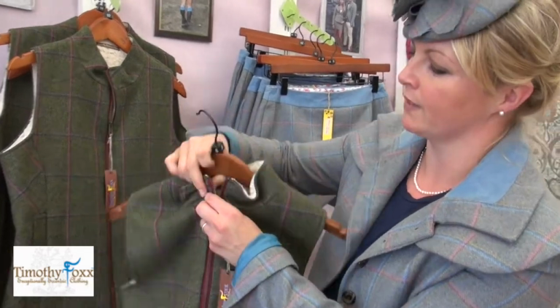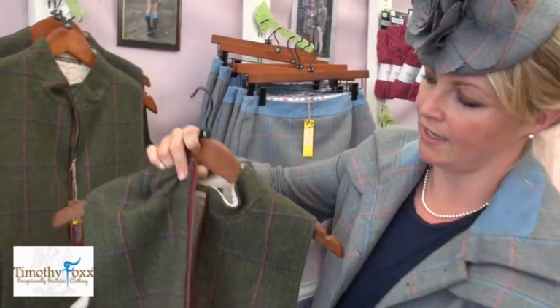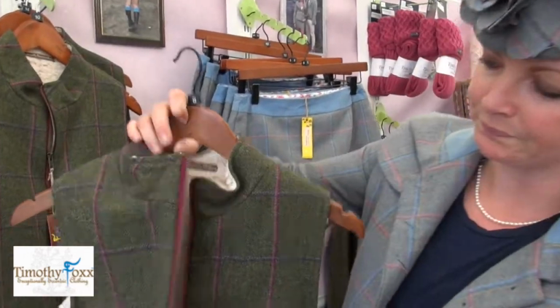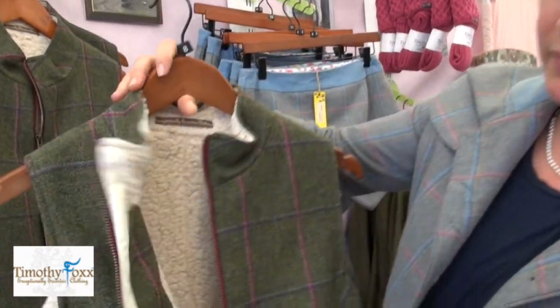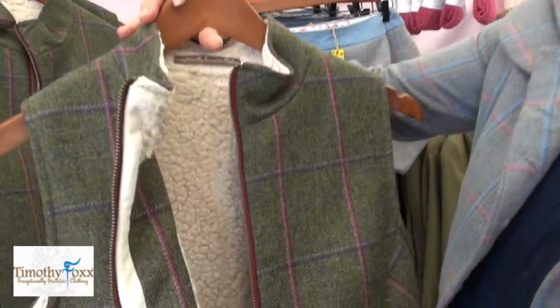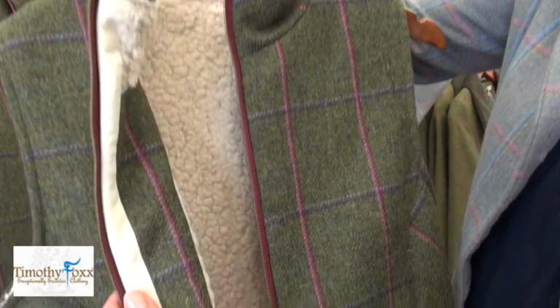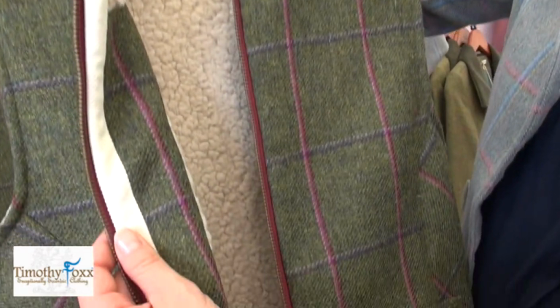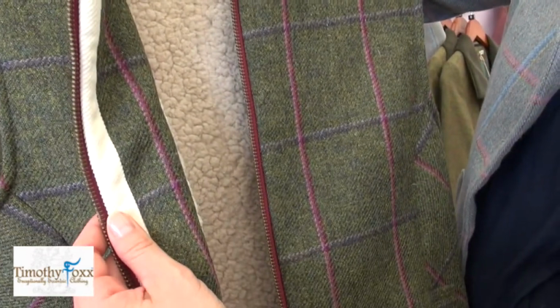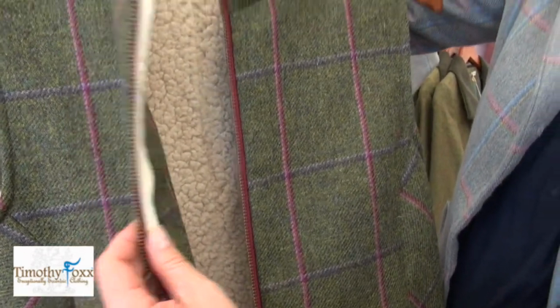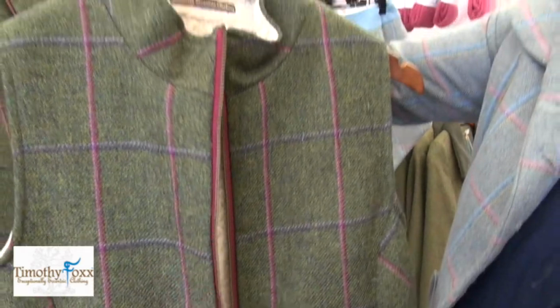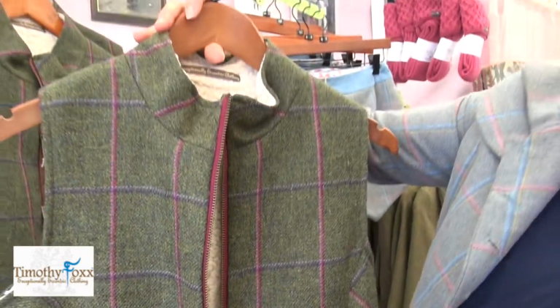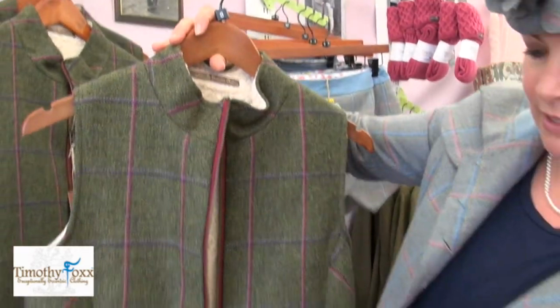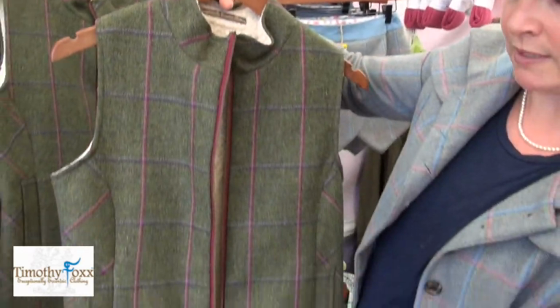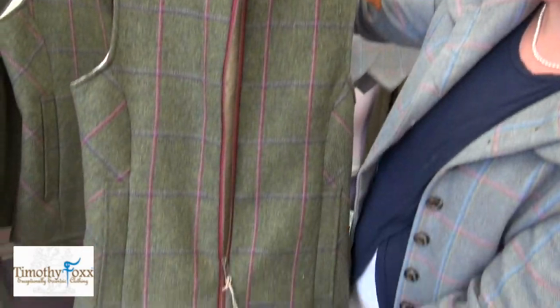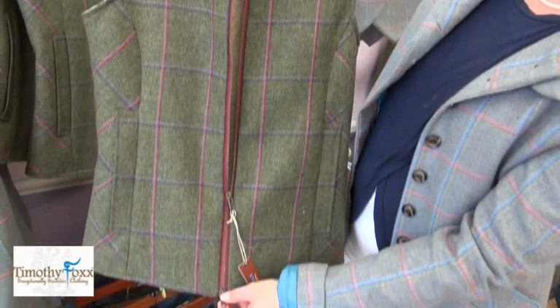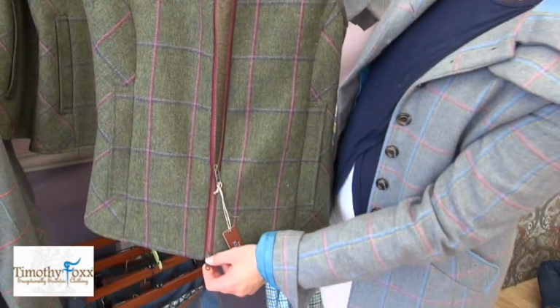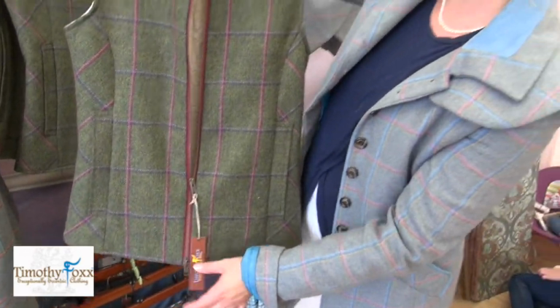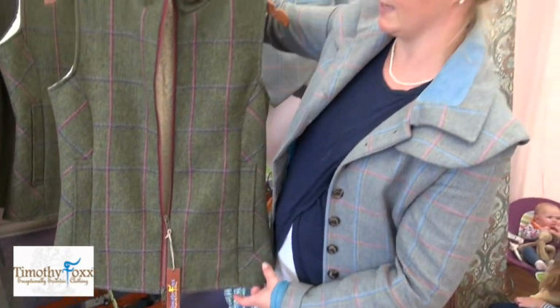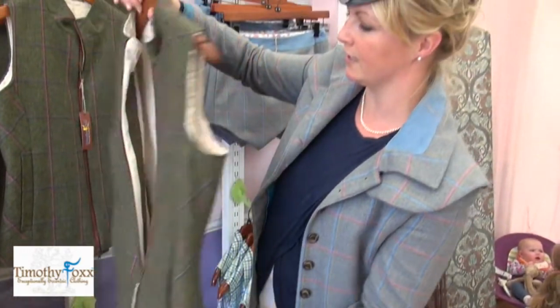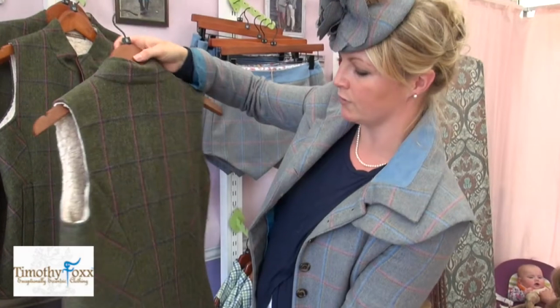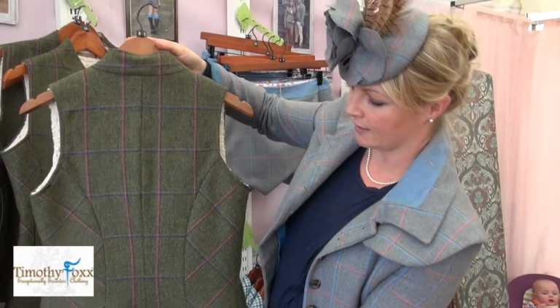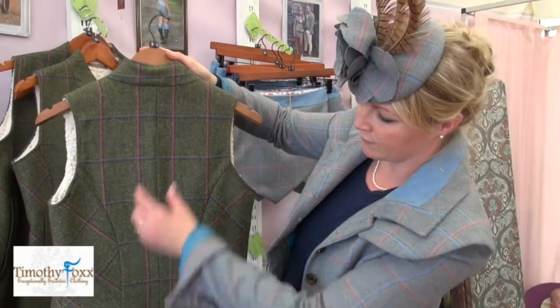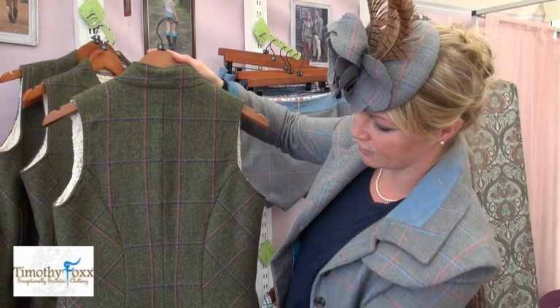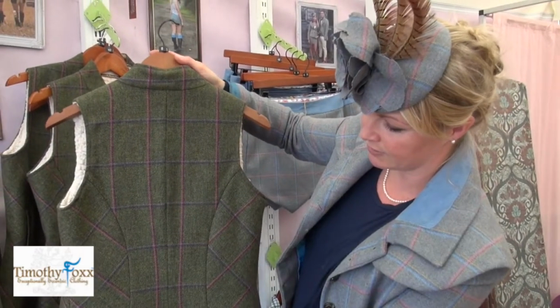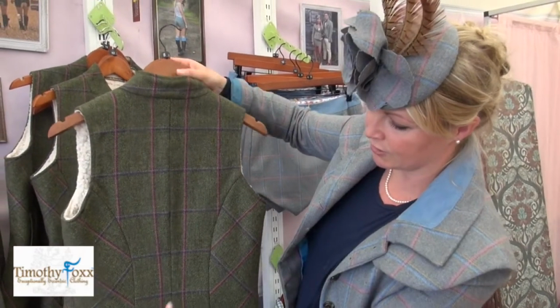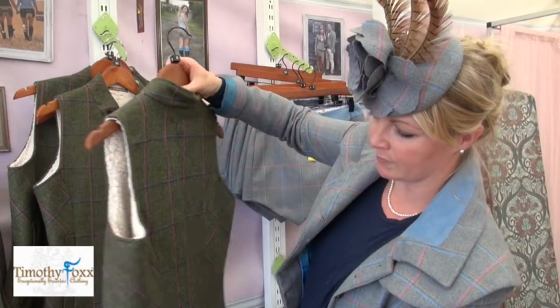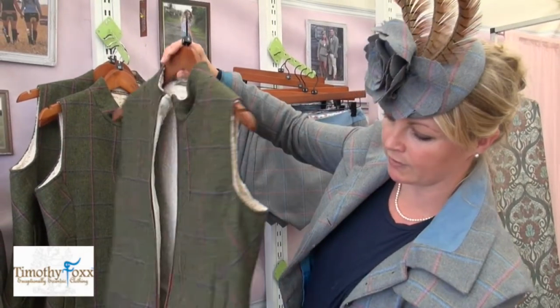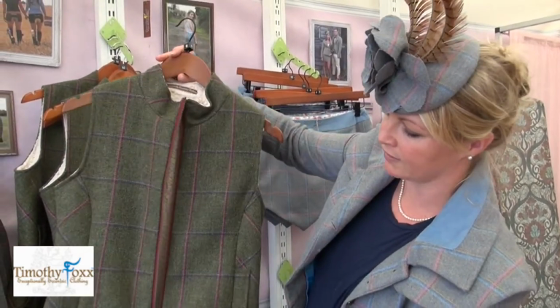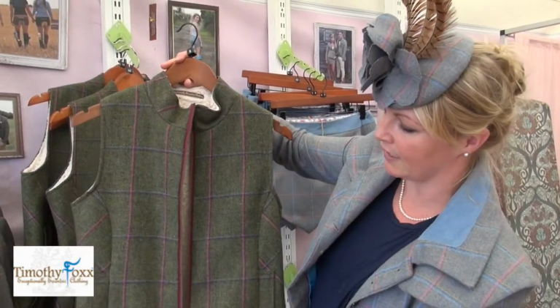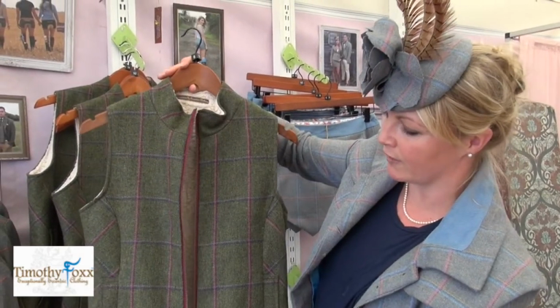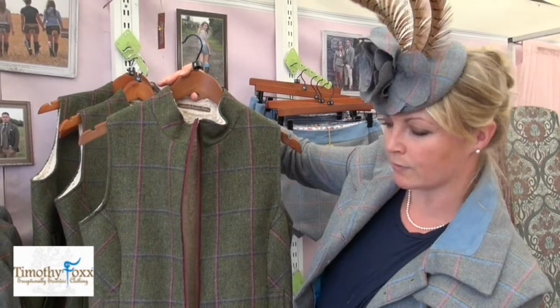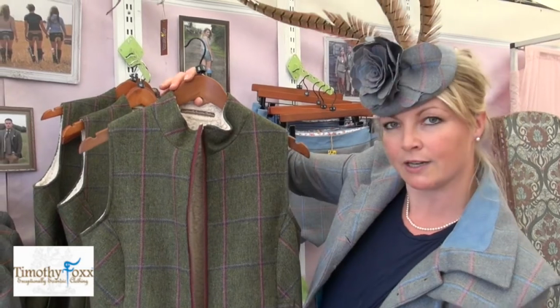In our beautiful bell tweed, it has a two-way zip which makes it very practical for outdoor pursuits and being outside in general. It's beautifully fitted and shaped to actually give you a fabulous feminine figure, even though it's a bulky practical item.